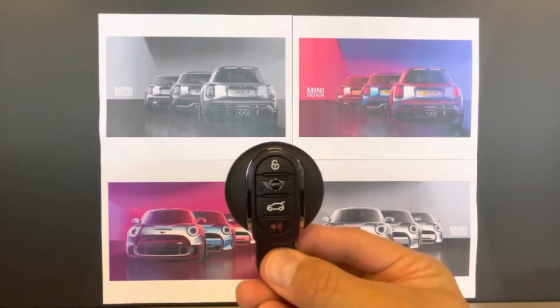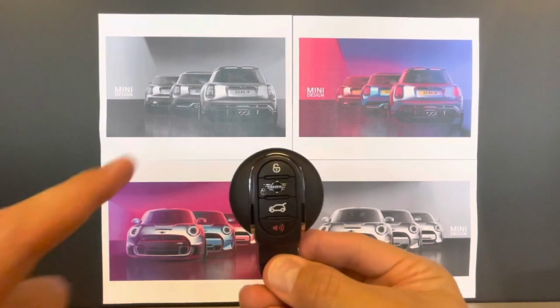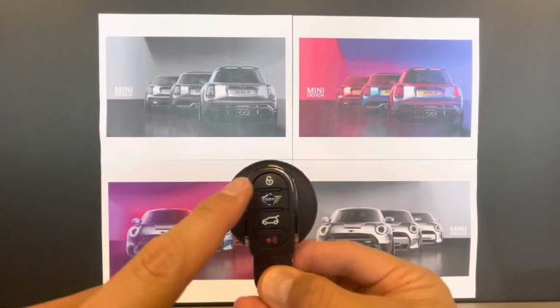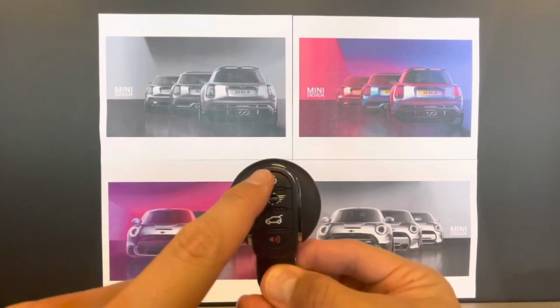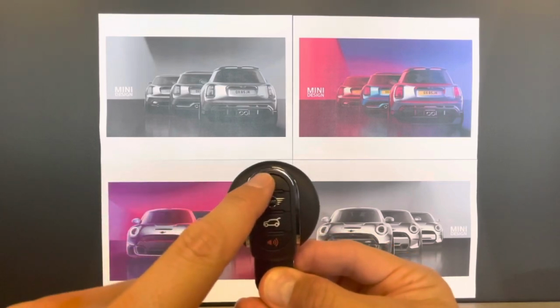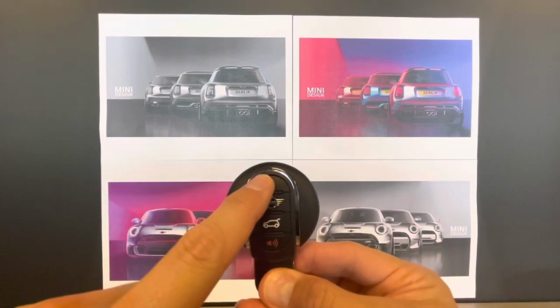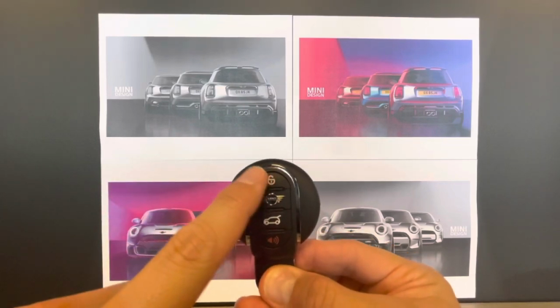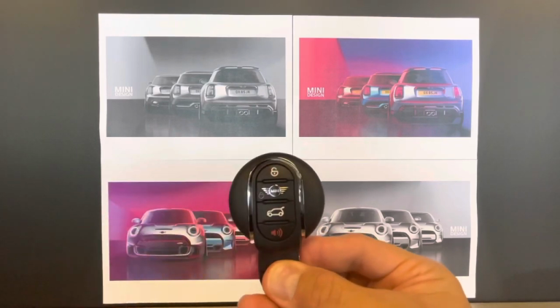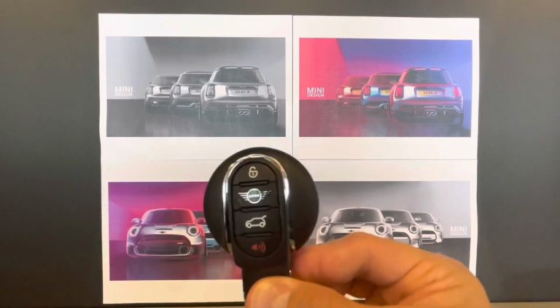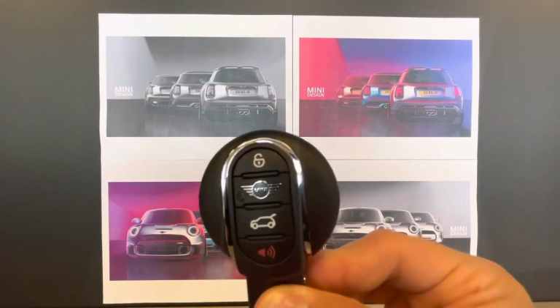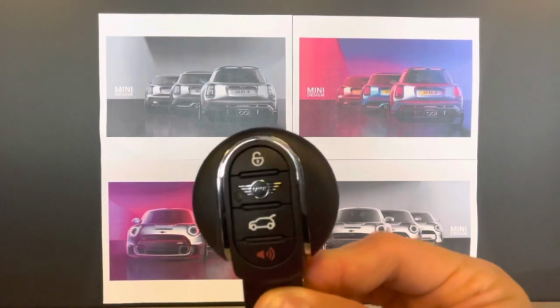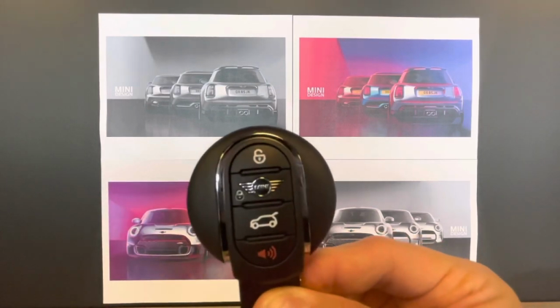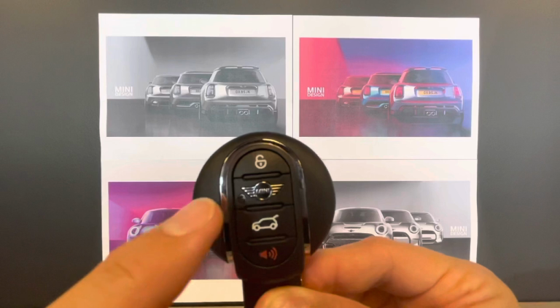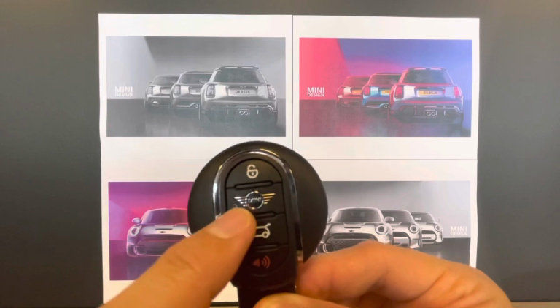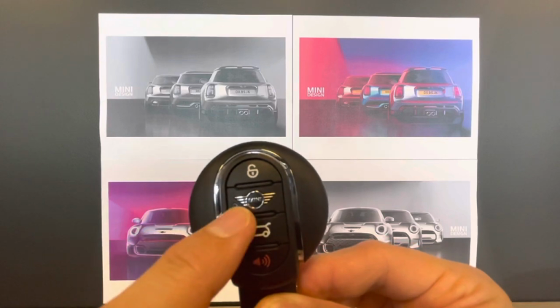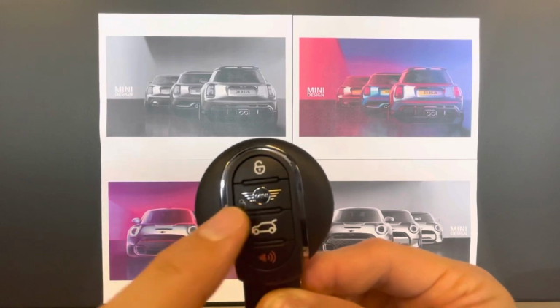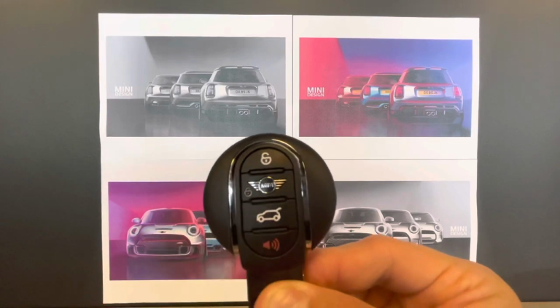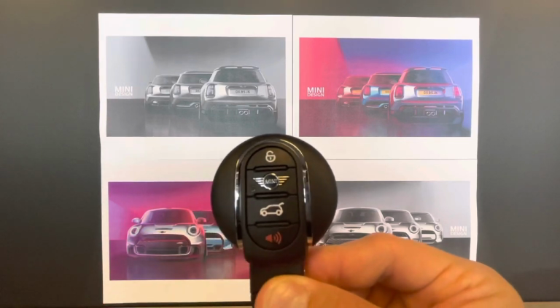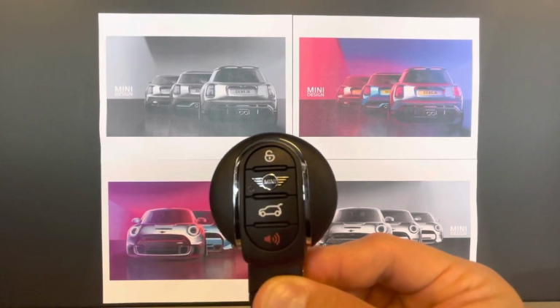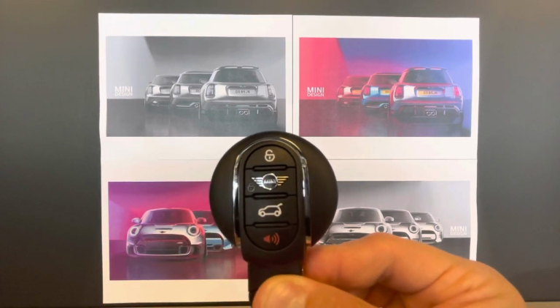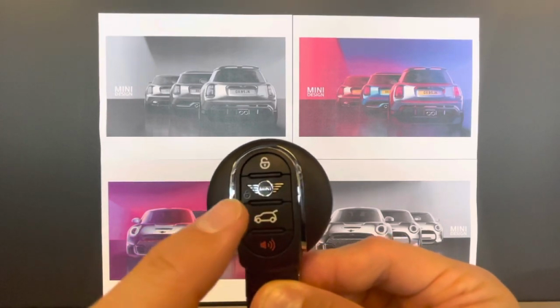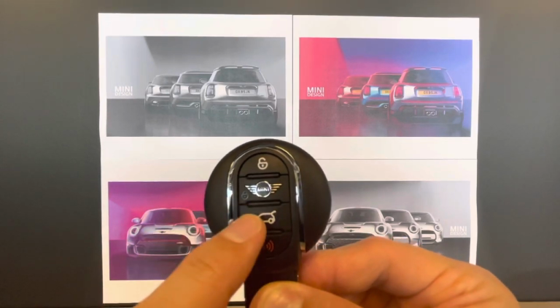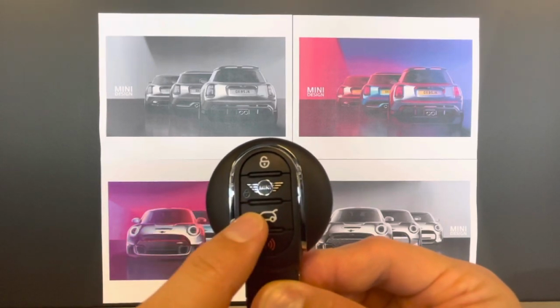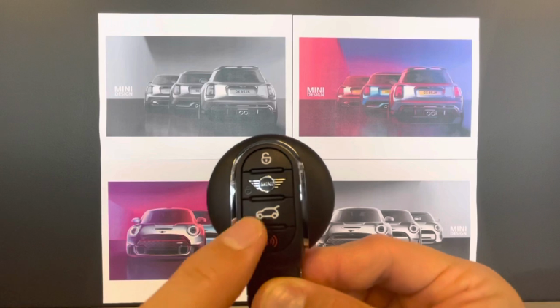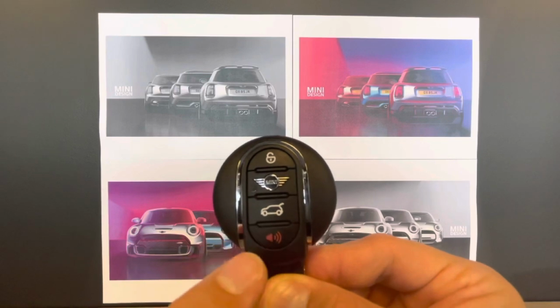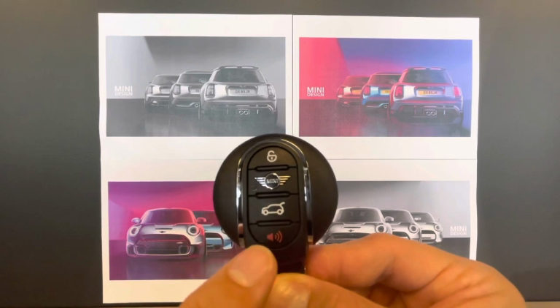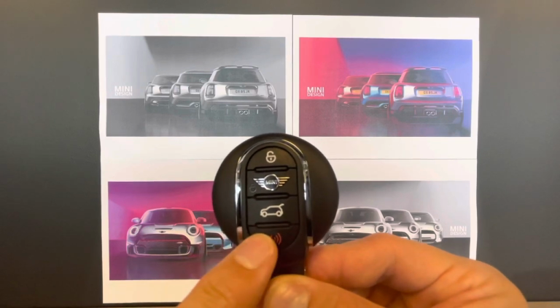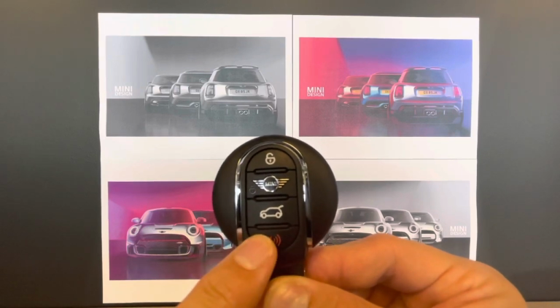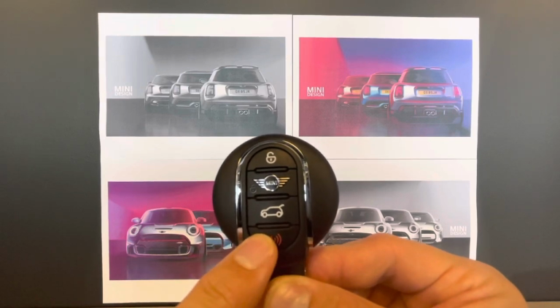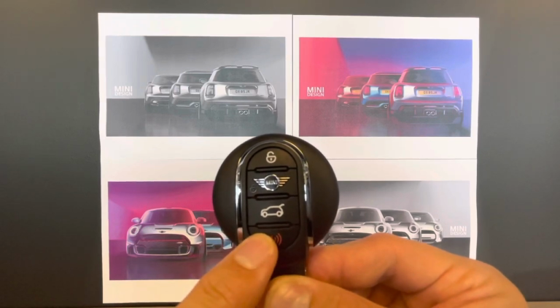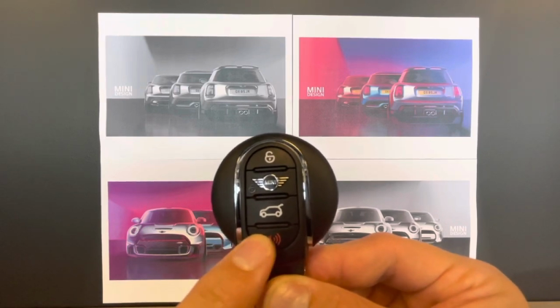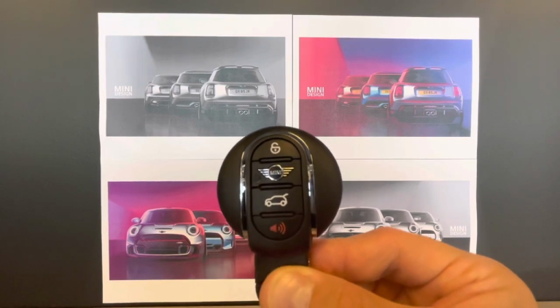Here are a couple basics: how to unlock the car, the one below there with the mini wings is your lock button, followed by the boot release or trunk release depending on where you're from, and of course the alarm if it's equipped with that option.